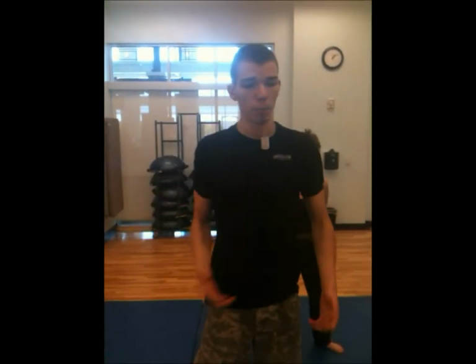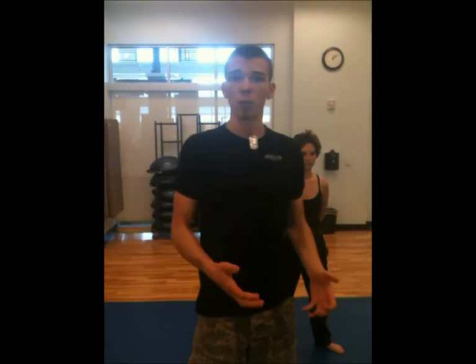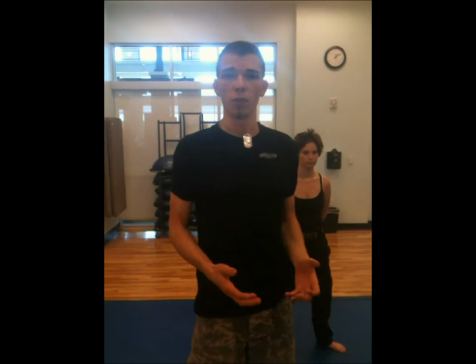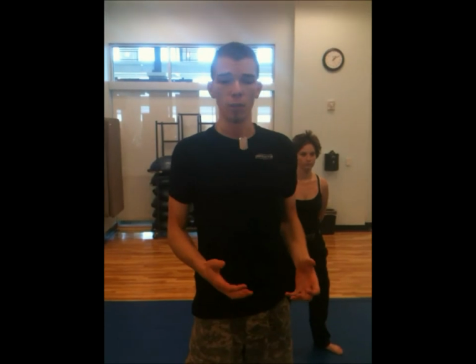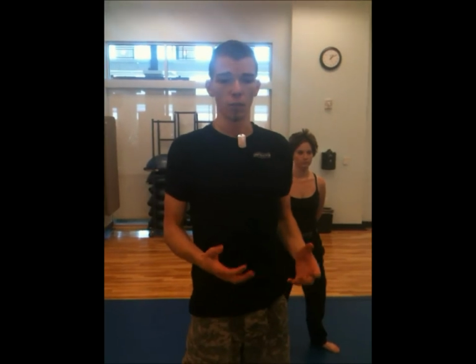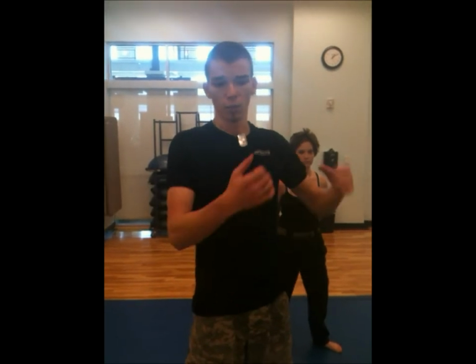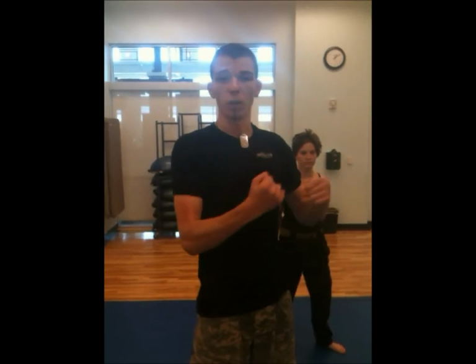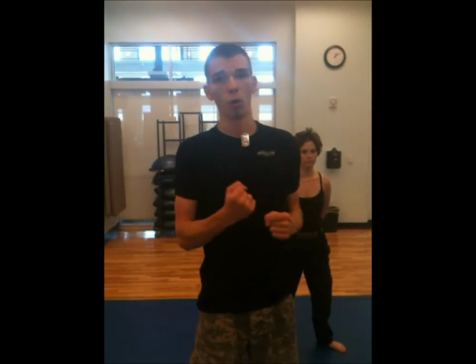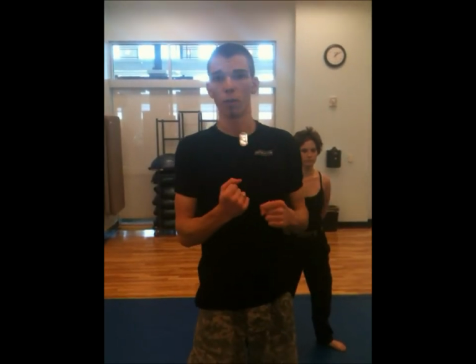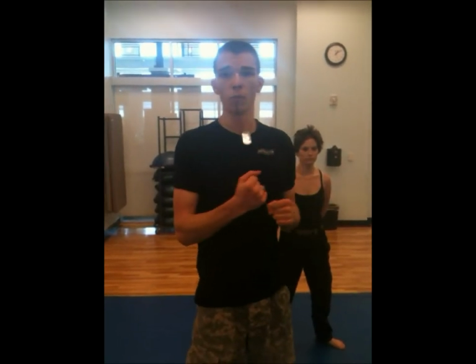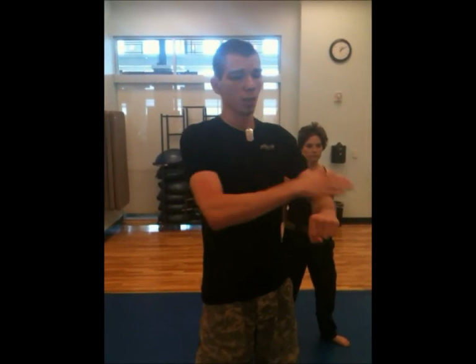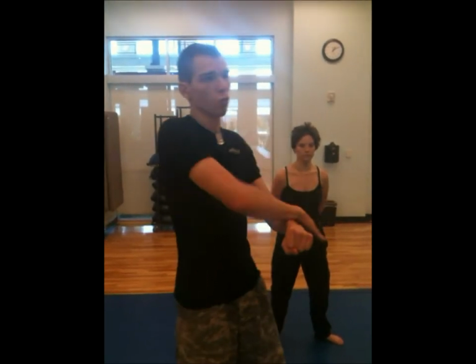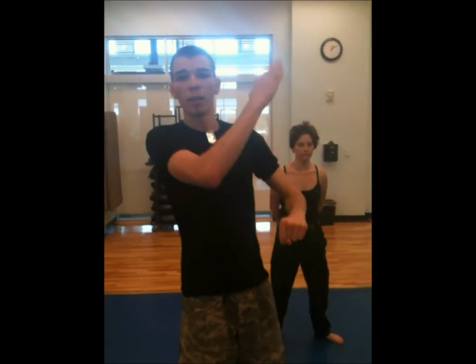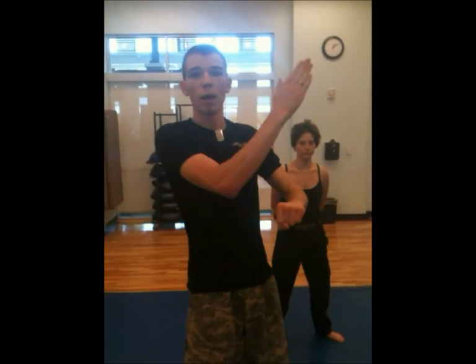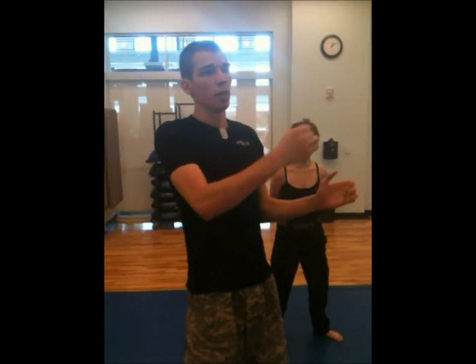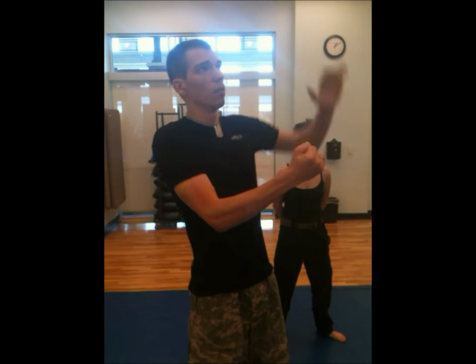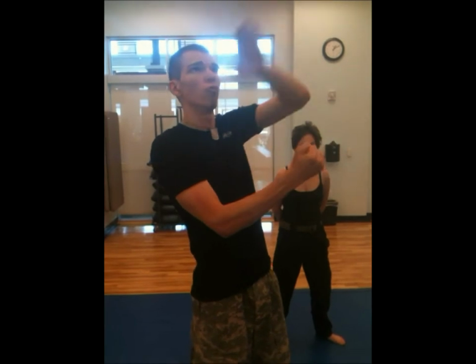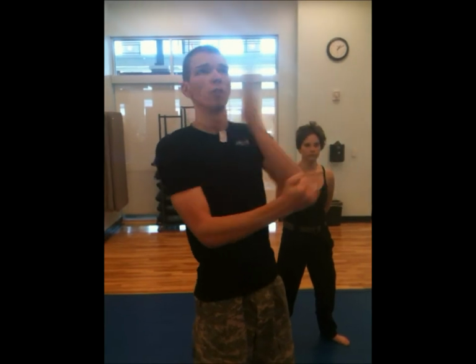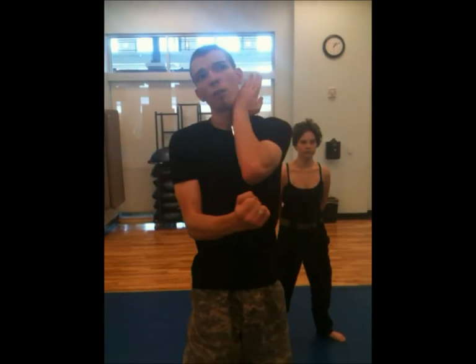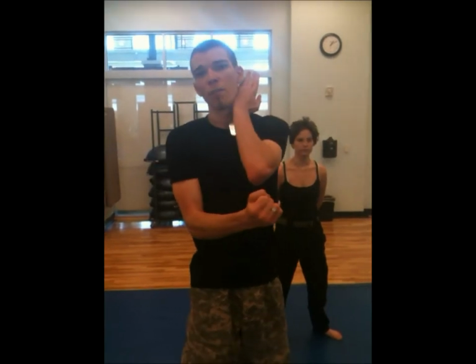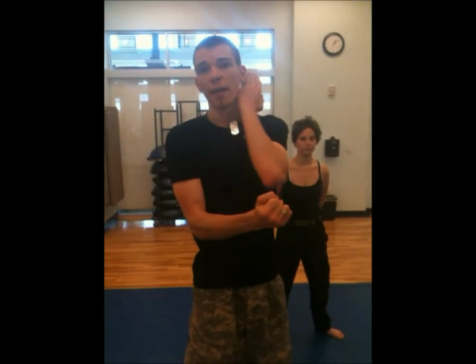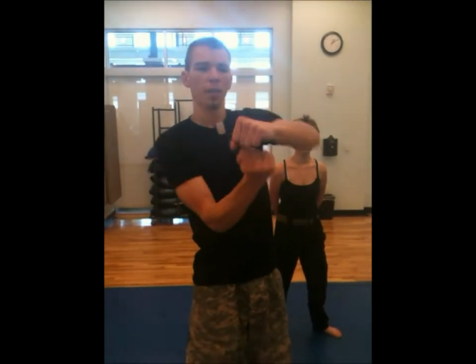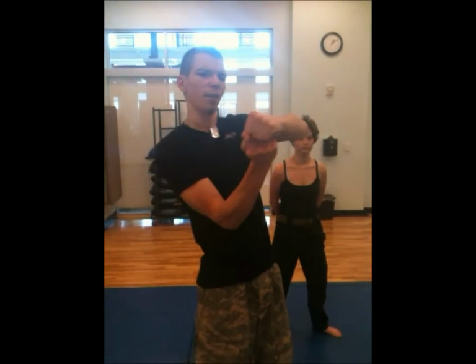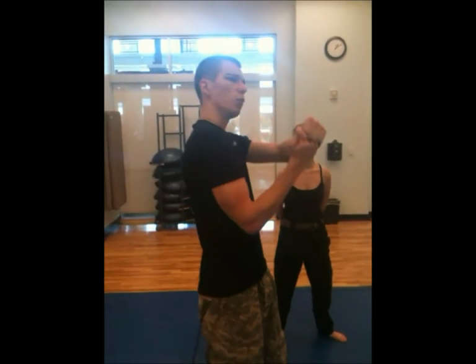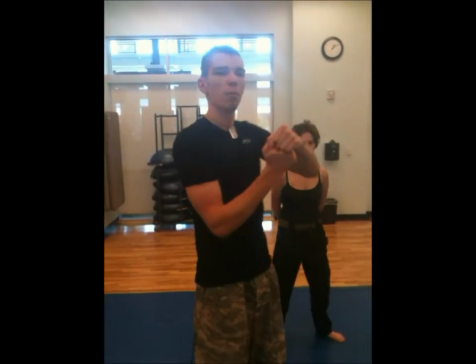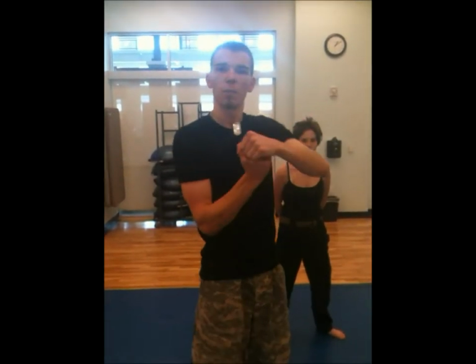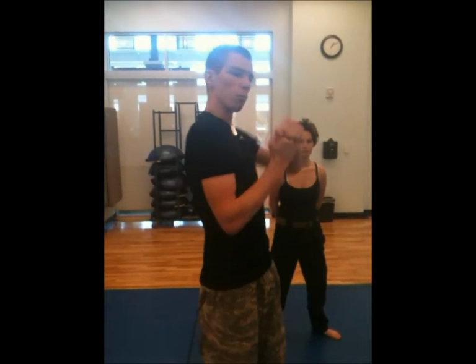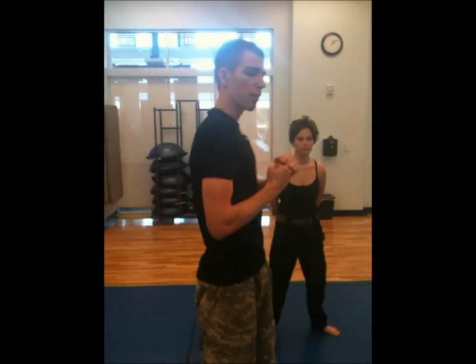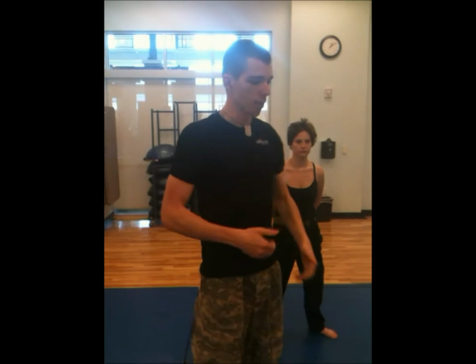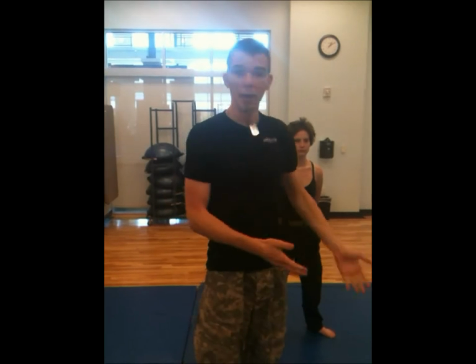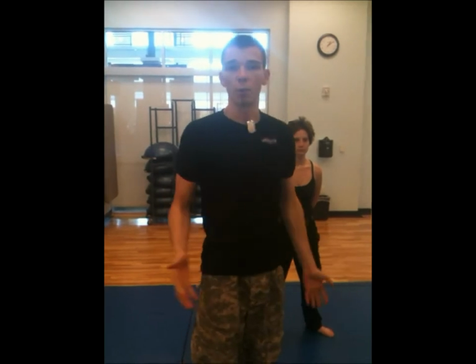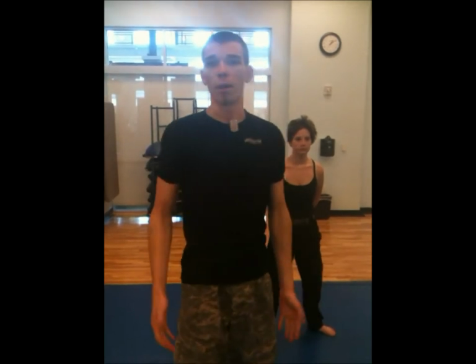From there, what you're going to do is grab ahold of one of their arms and swing a leg around just to the other side of their neck, and you're going to use that momentum to bring them down right into an arm bar.